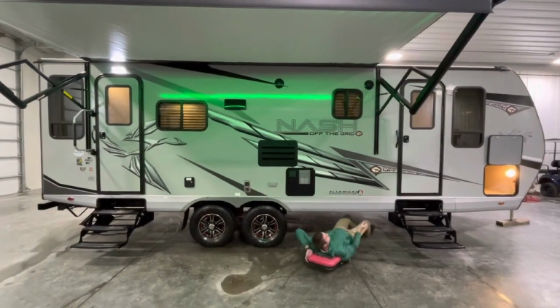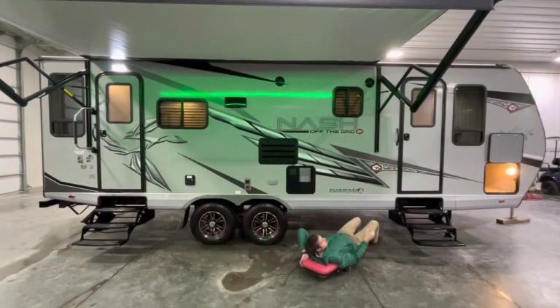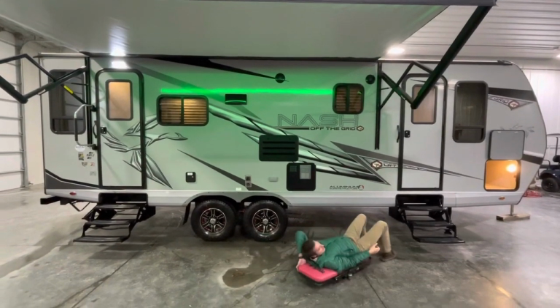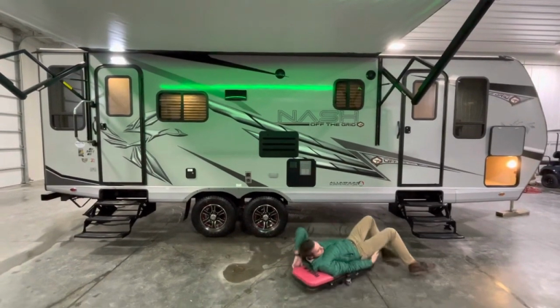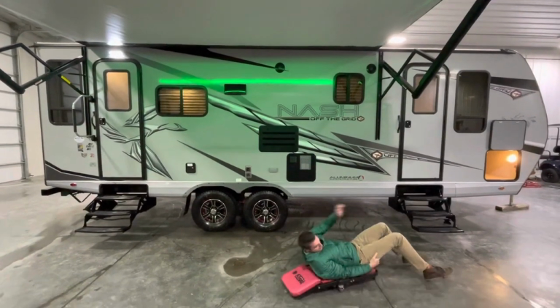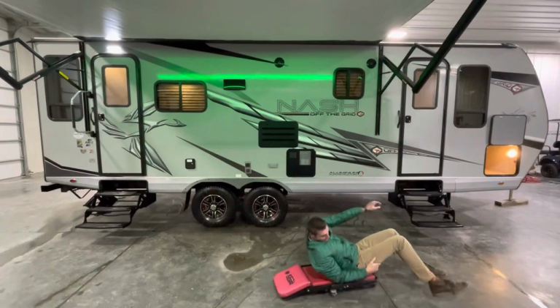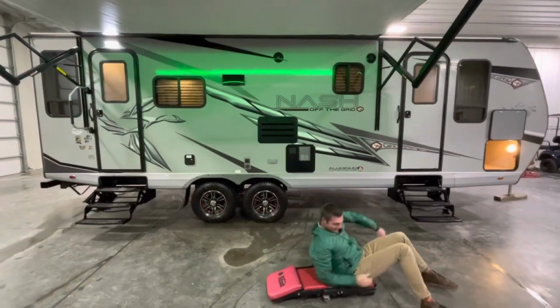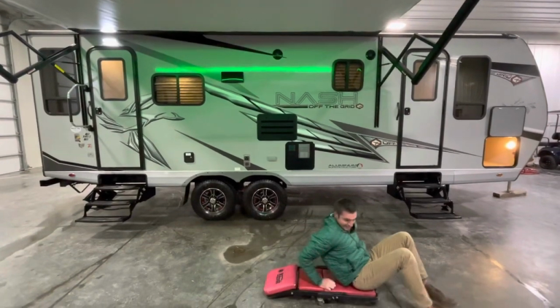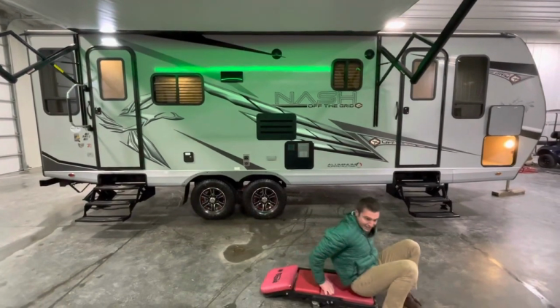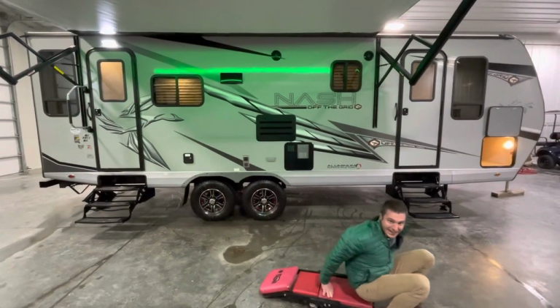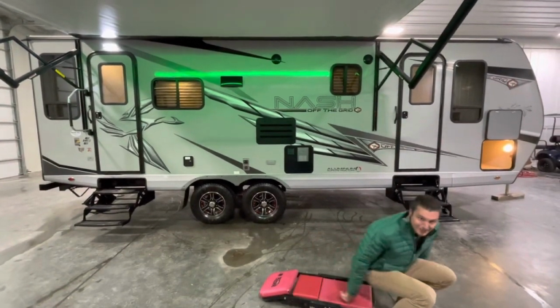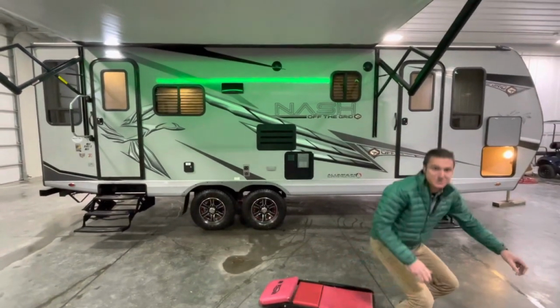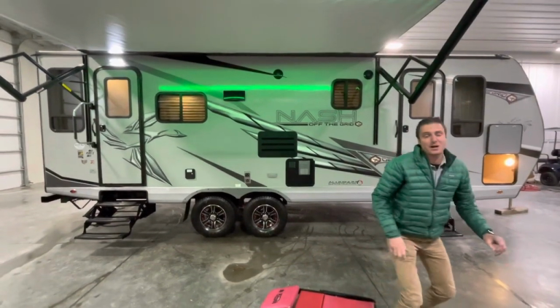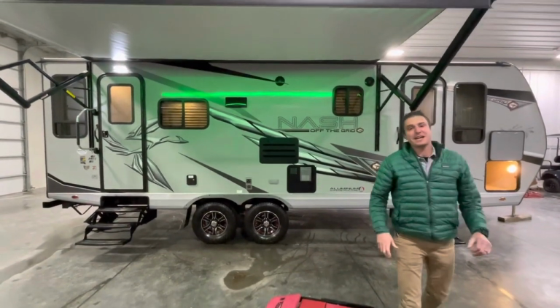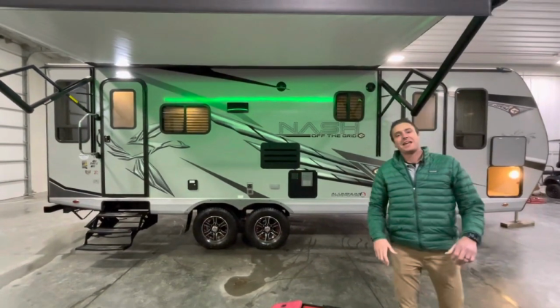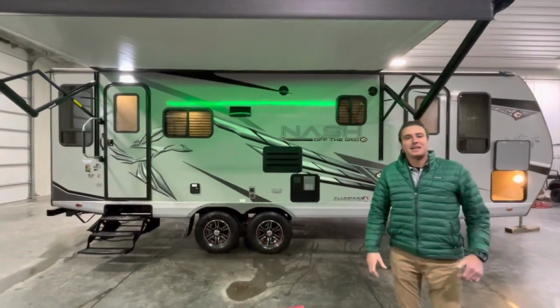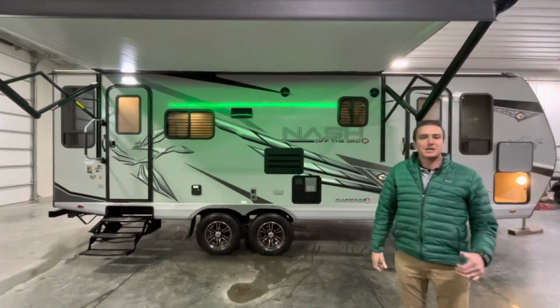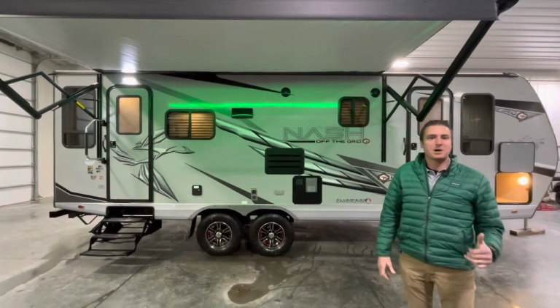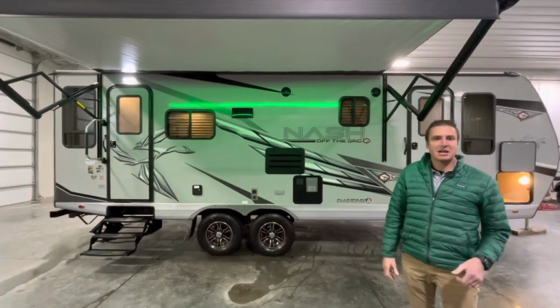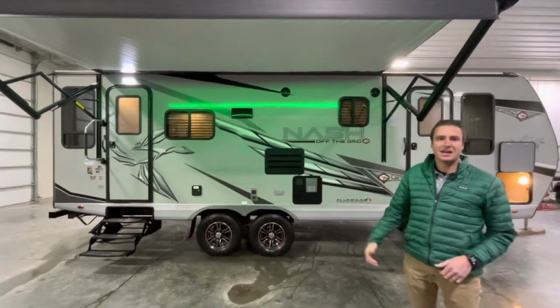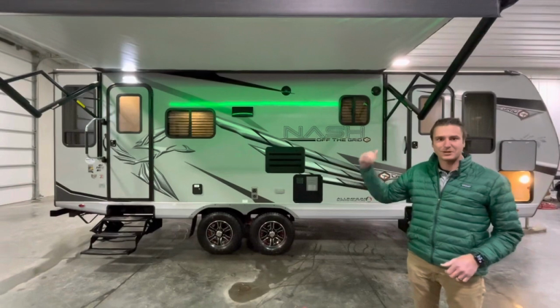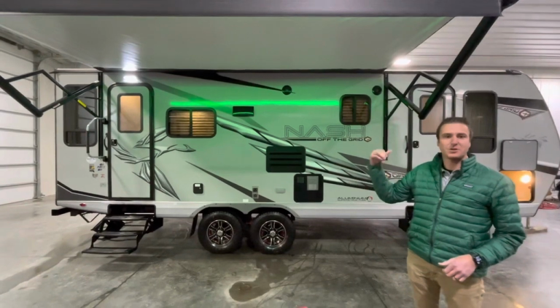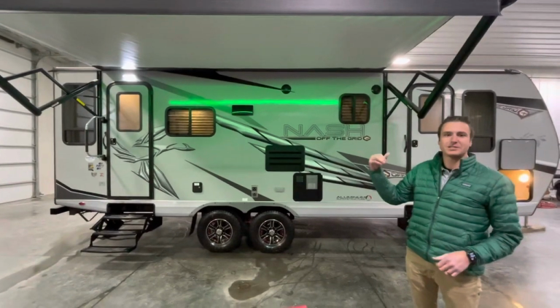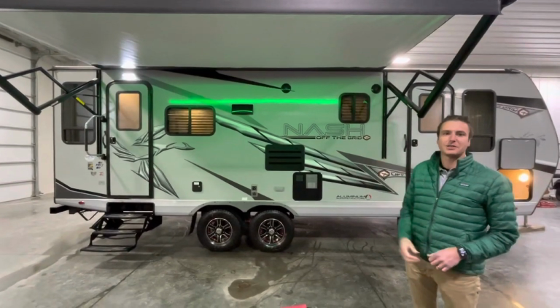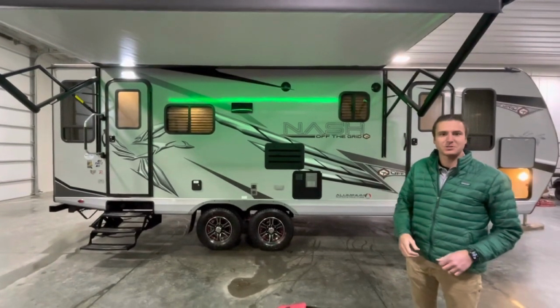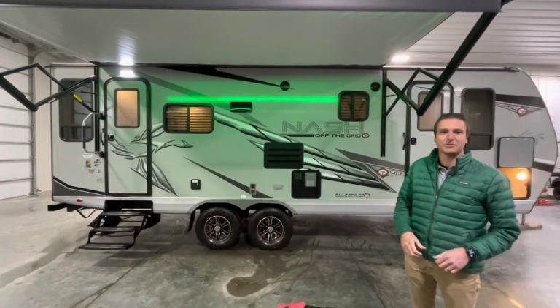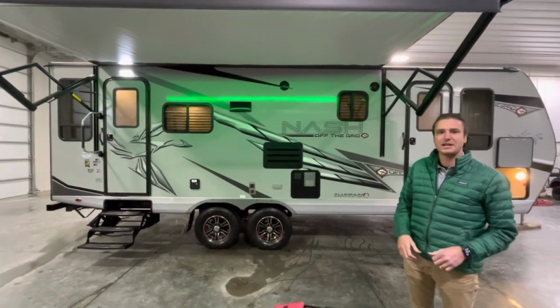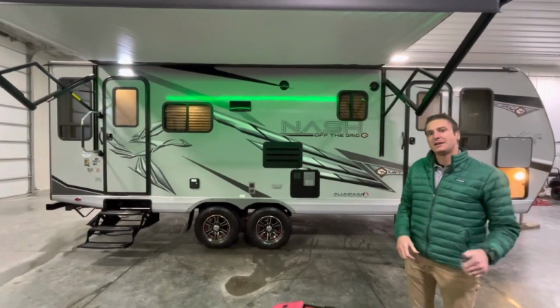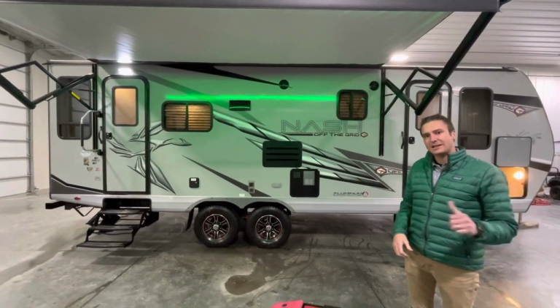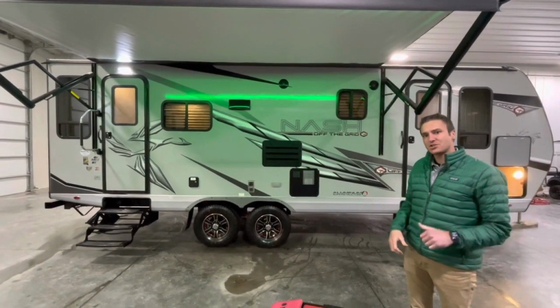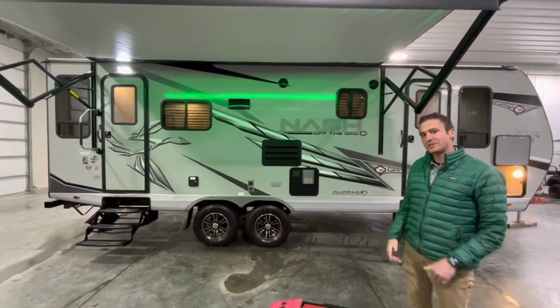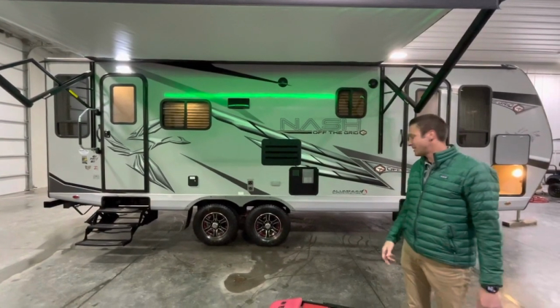Hey everyone, it's Cassidy from Smith RV, Casper, Wyoming. I want to show you guys the 2023 Nash 26N.